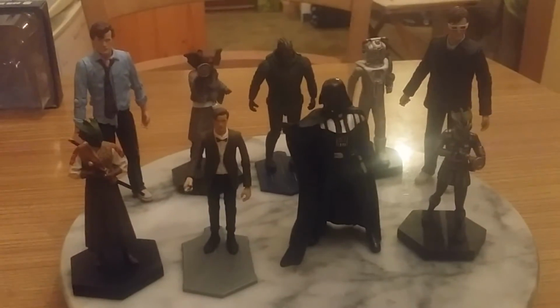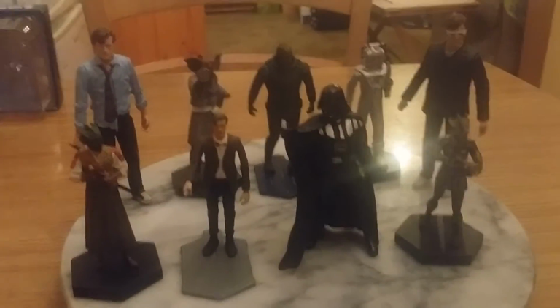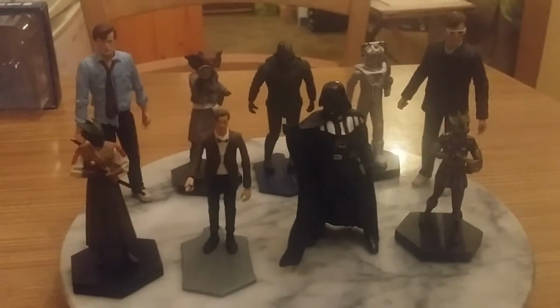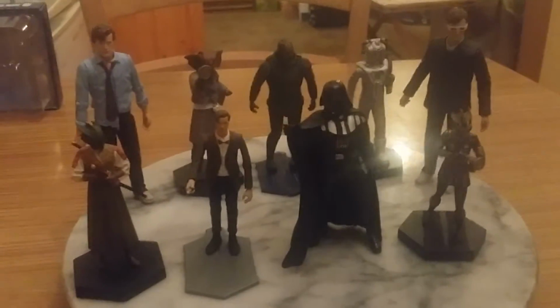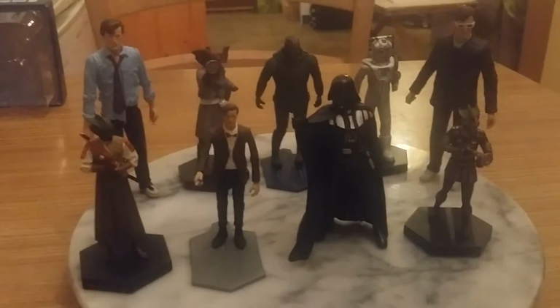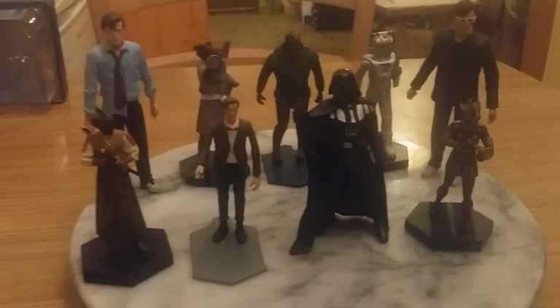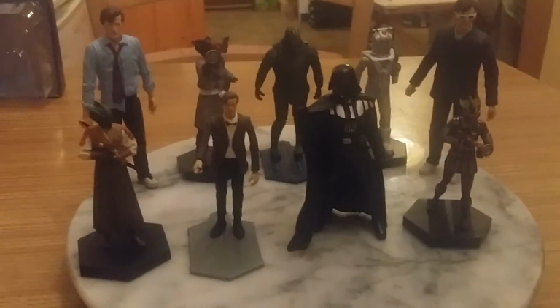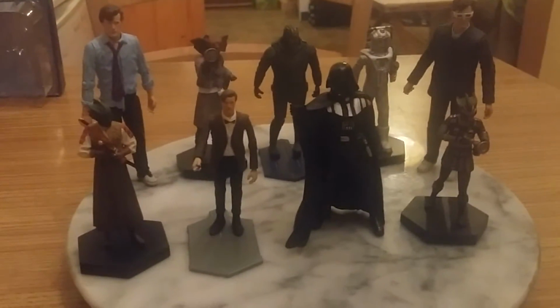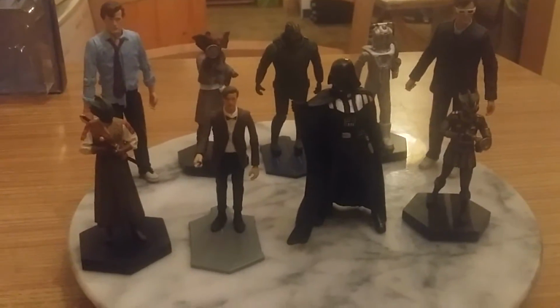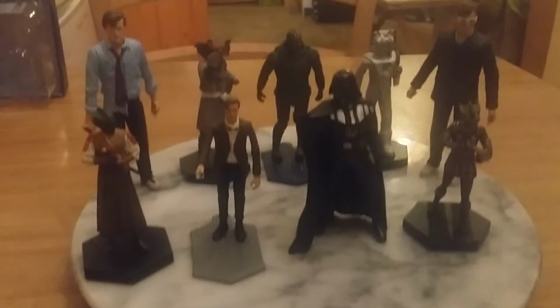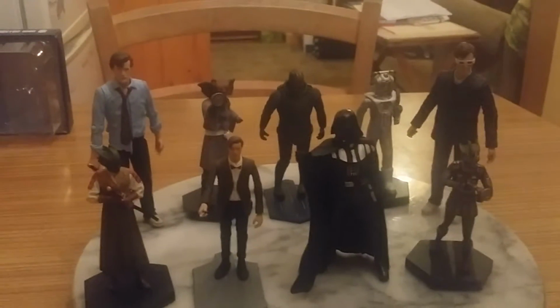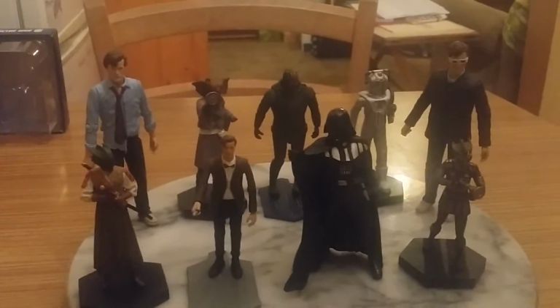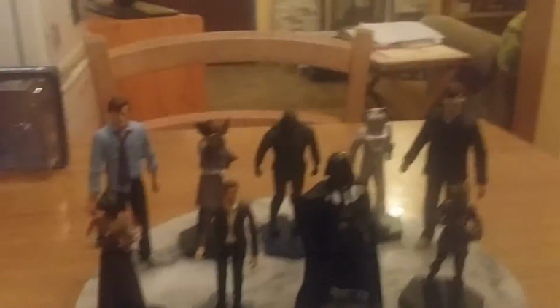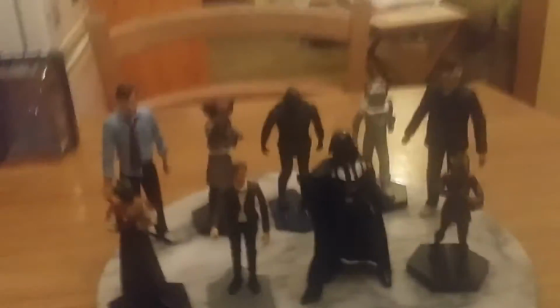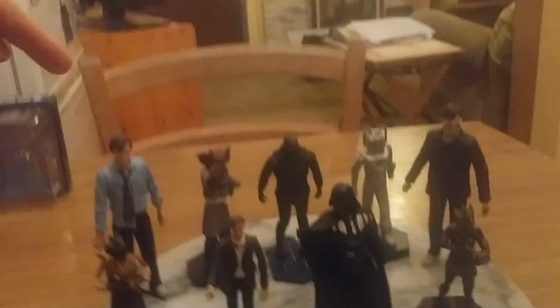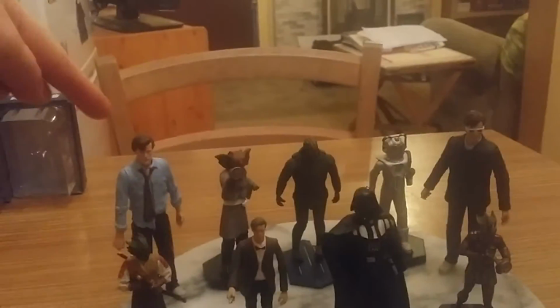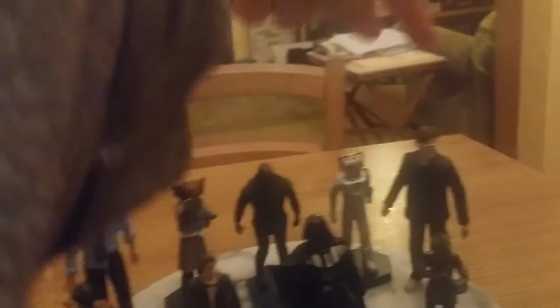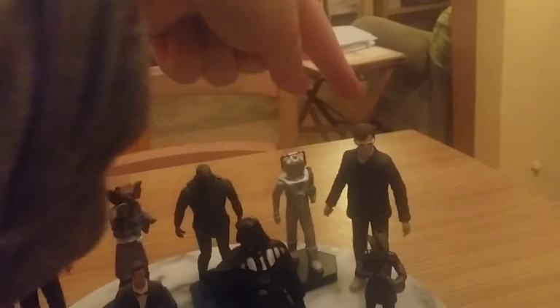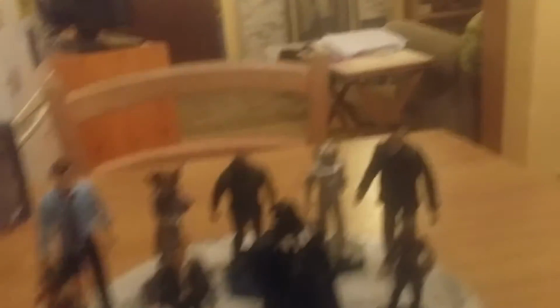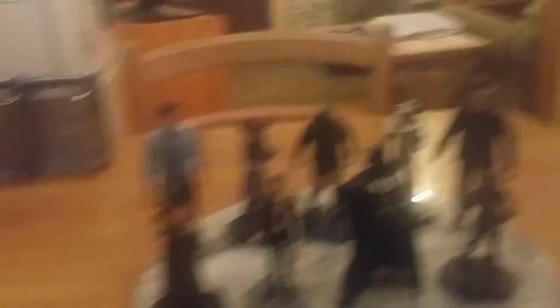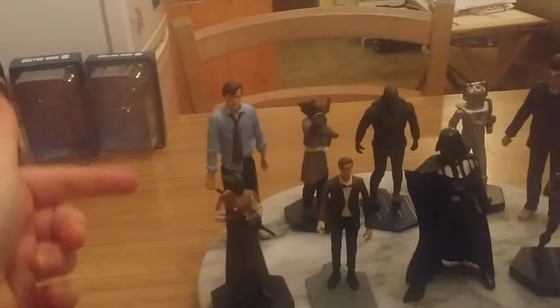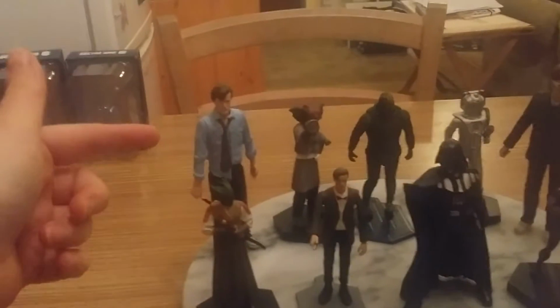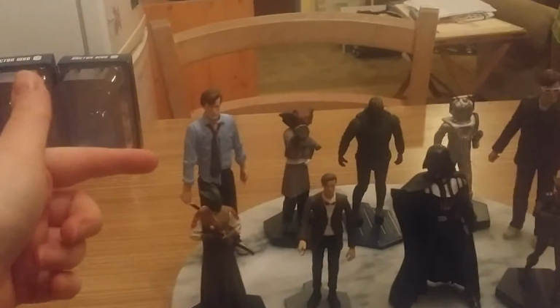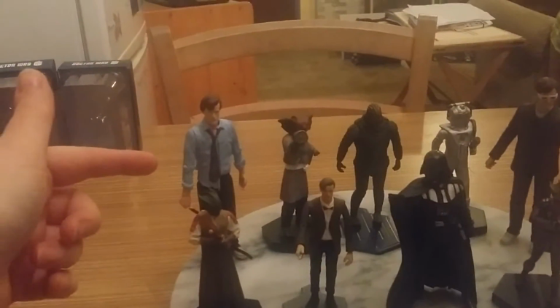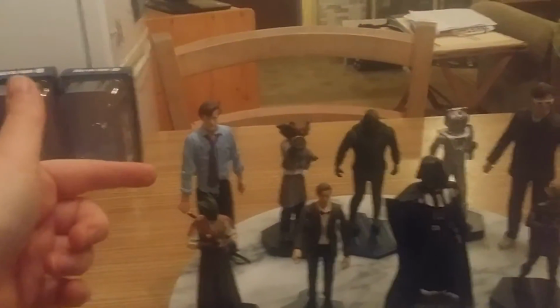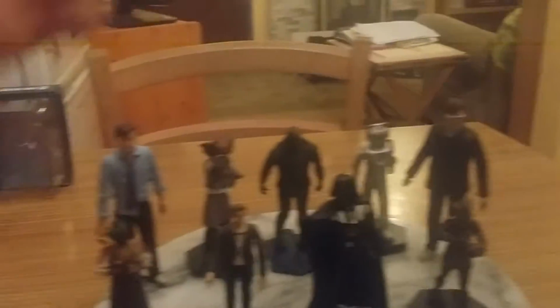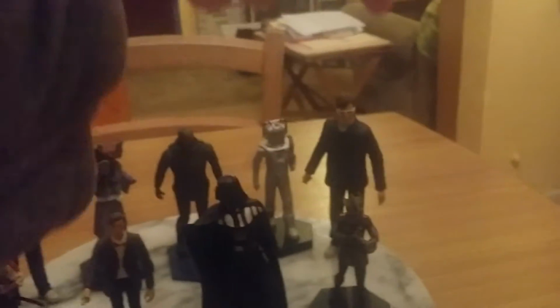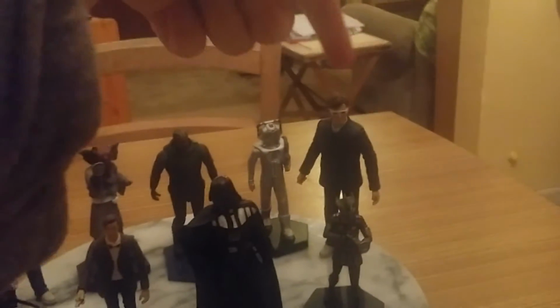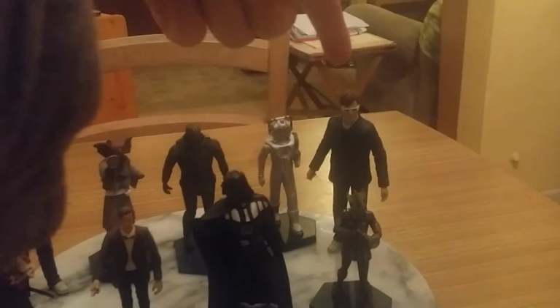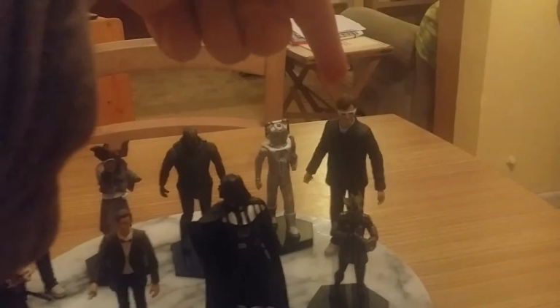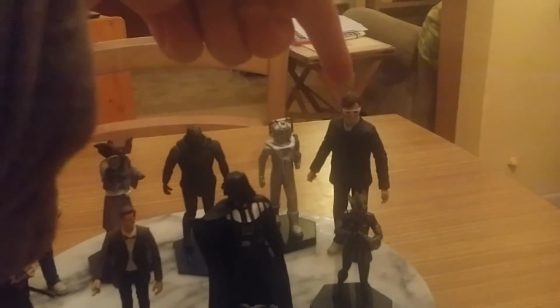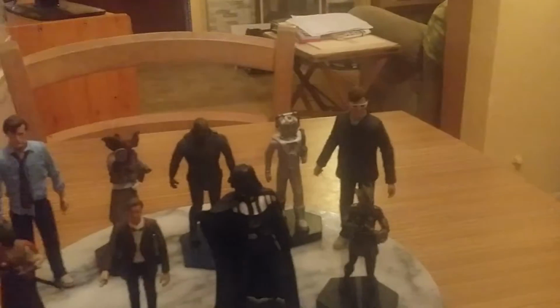Hello YouTube, here is my figurine comparison review. We've got two 5-inch character options figures: the Raggedy Doctor and the Raggedy 11th Doctor and the 10th Doctor.